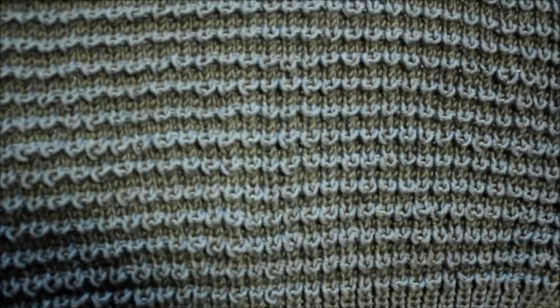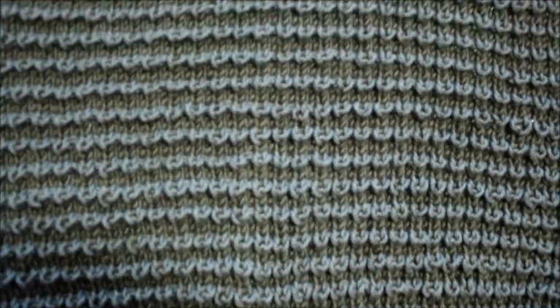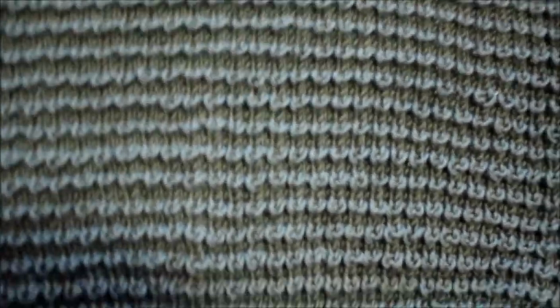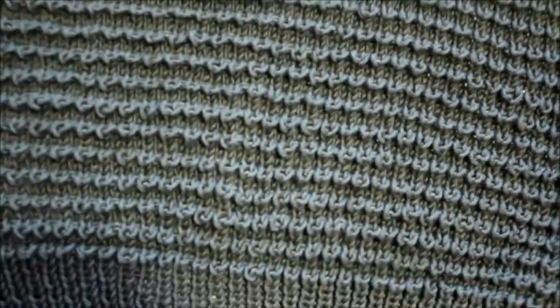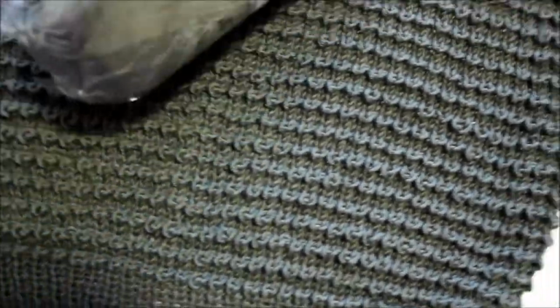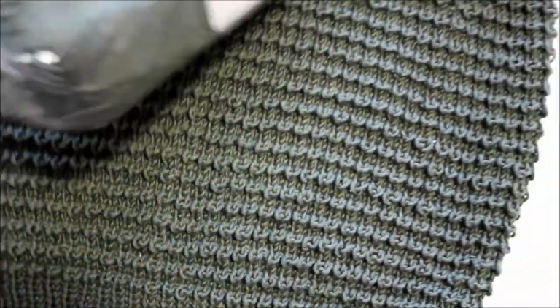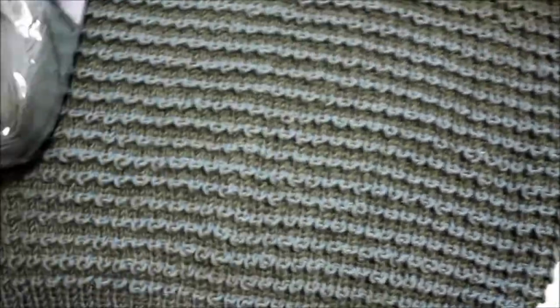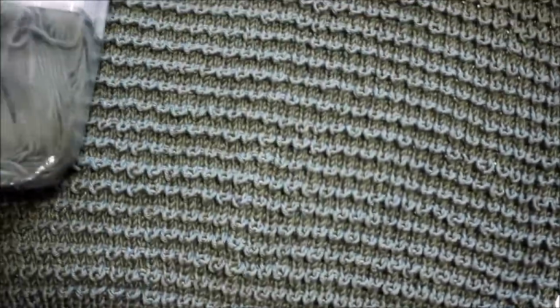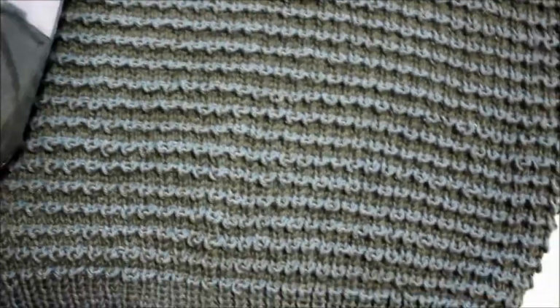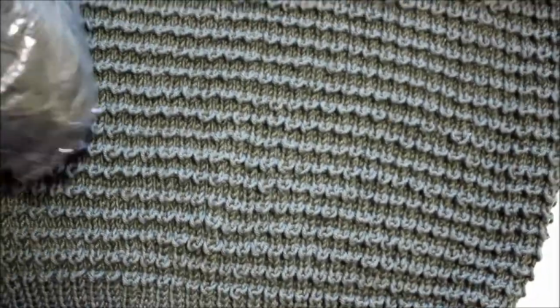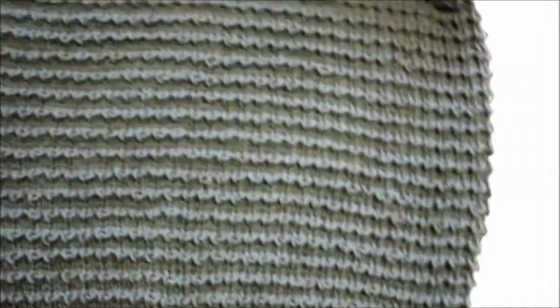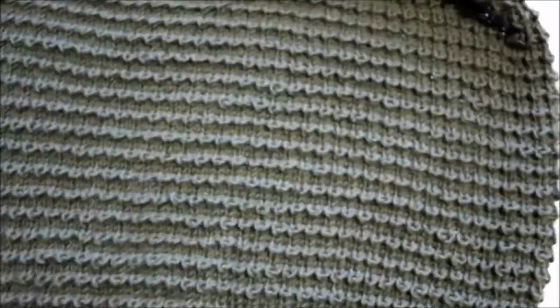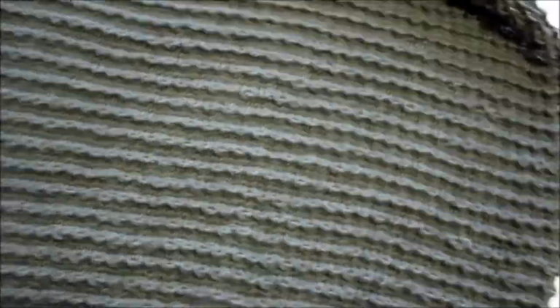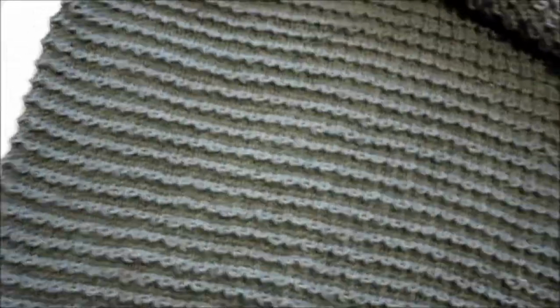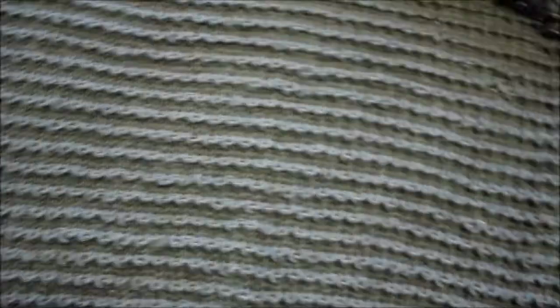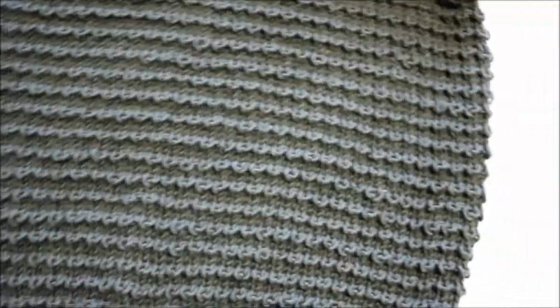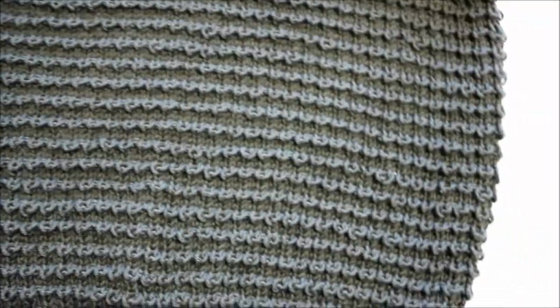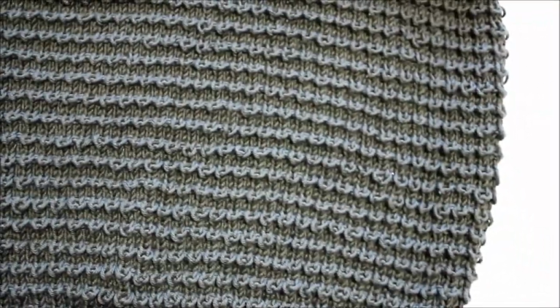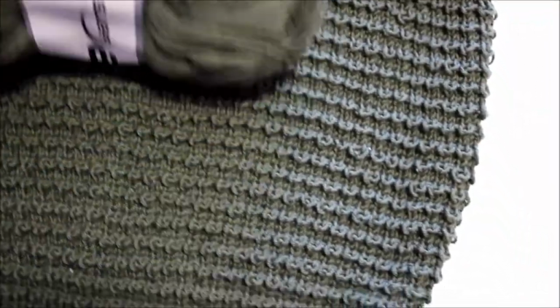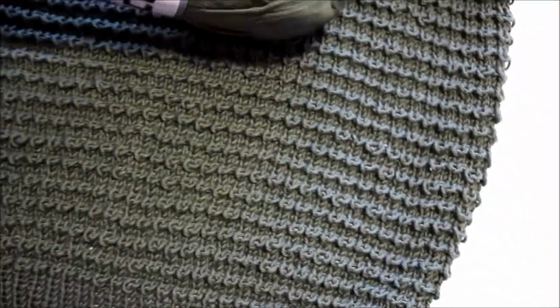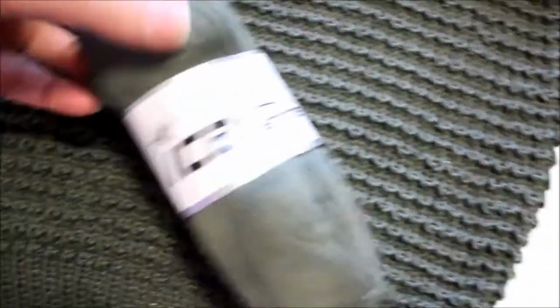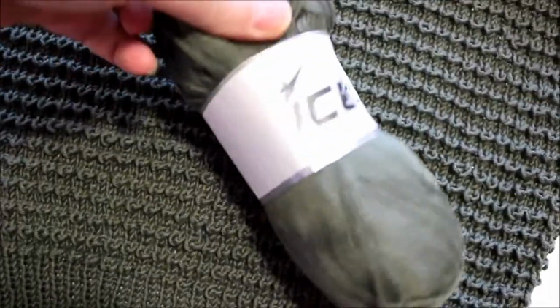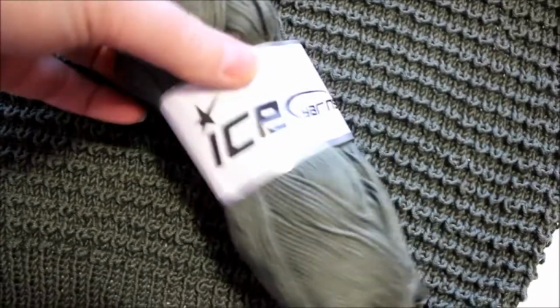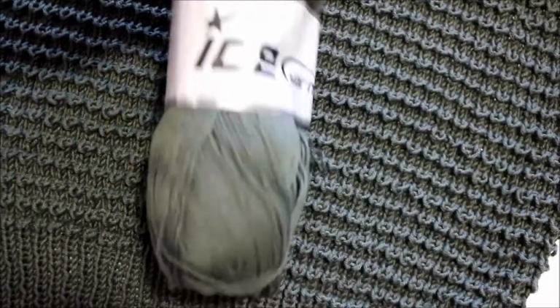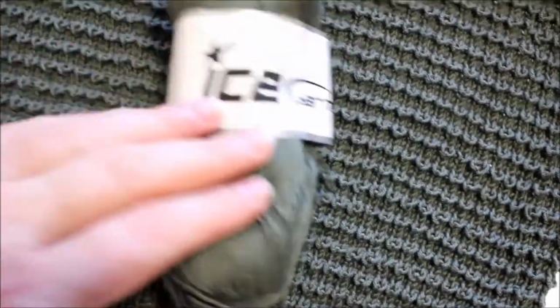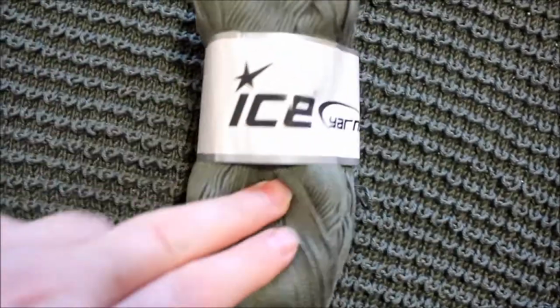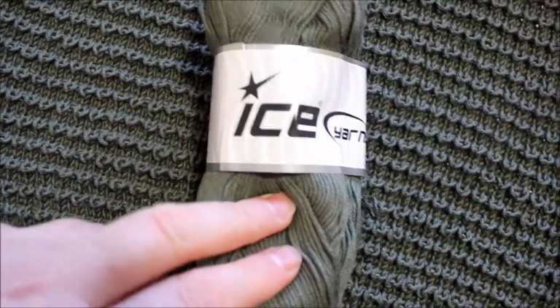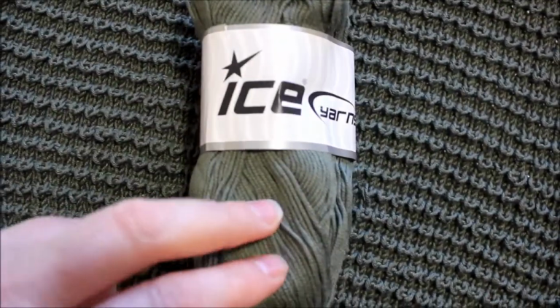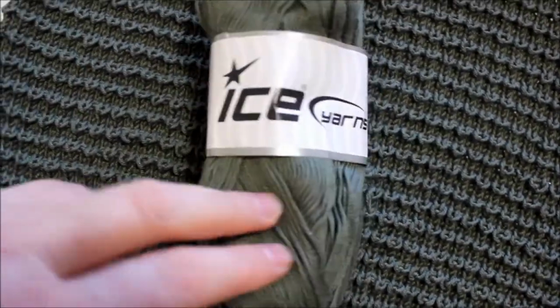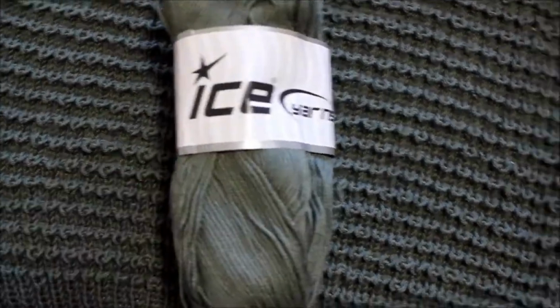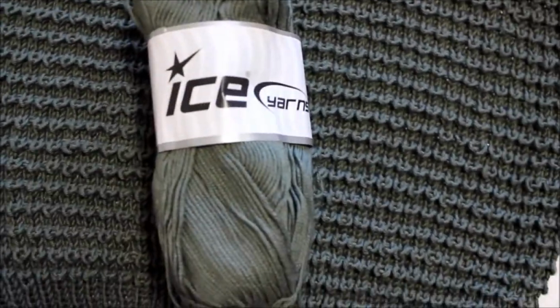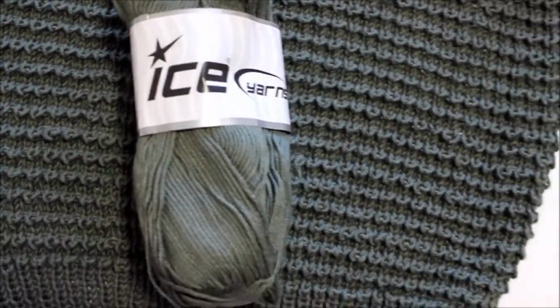This is the yarn that I have purchased in Turkey from Ice Yarn. Sorry about that, I should have prepared that earlier. I did the opening of it, so it's 100 grams, and there's four in one bag that it comes.